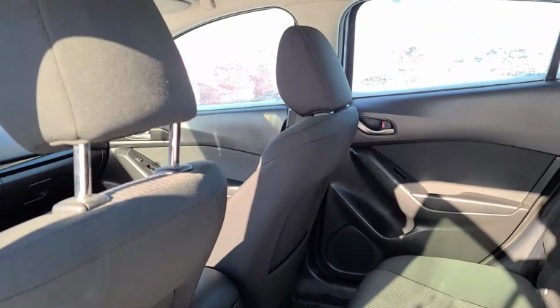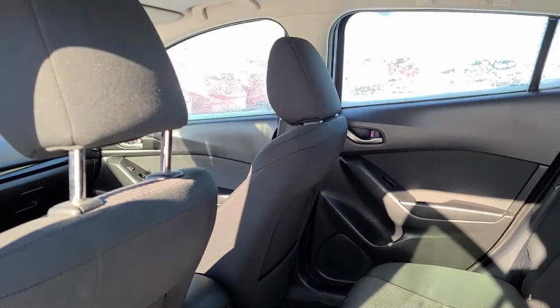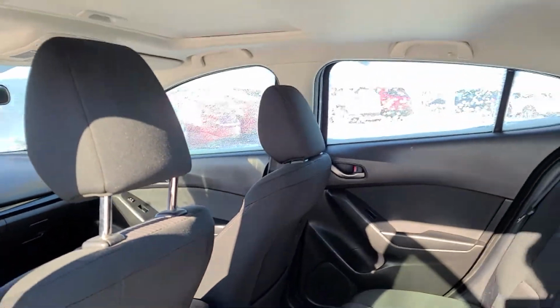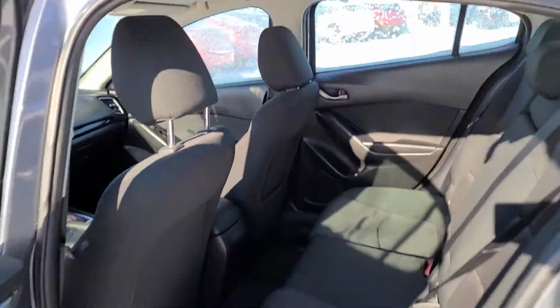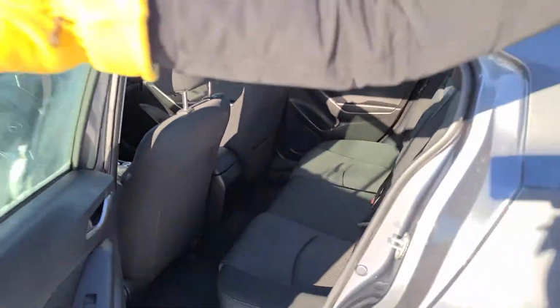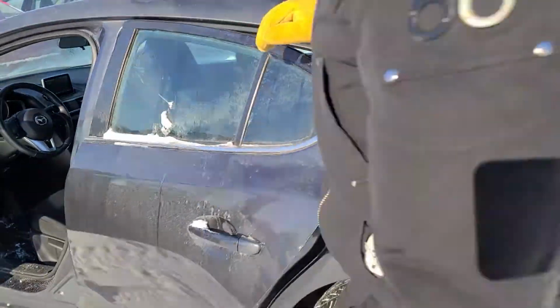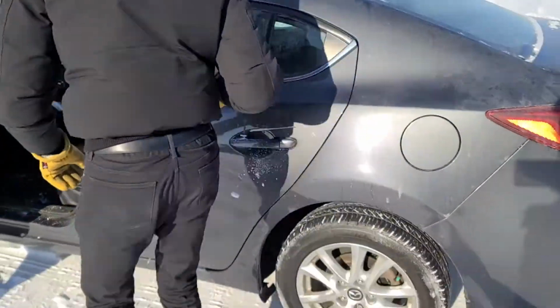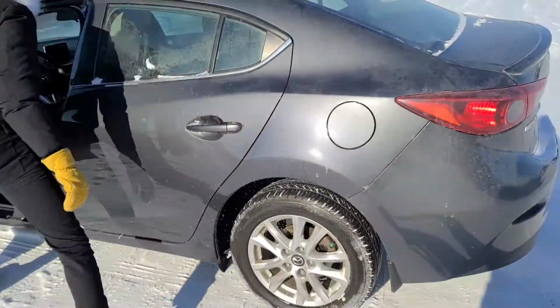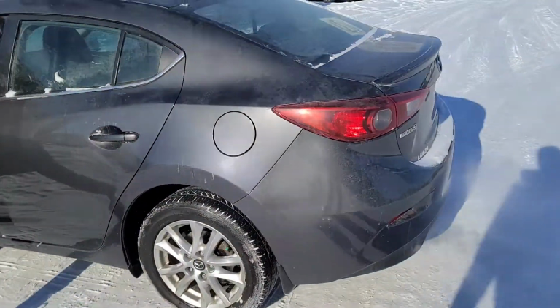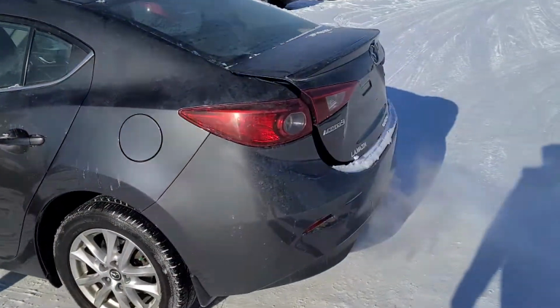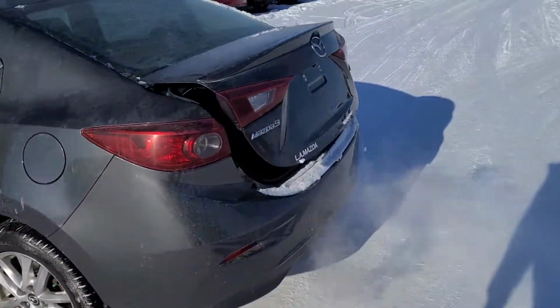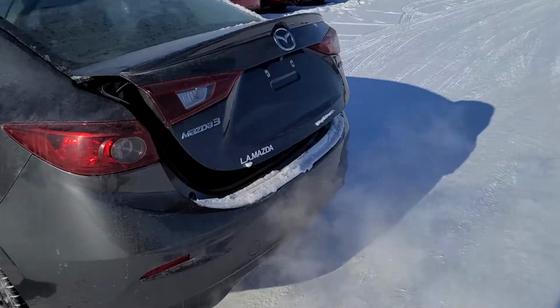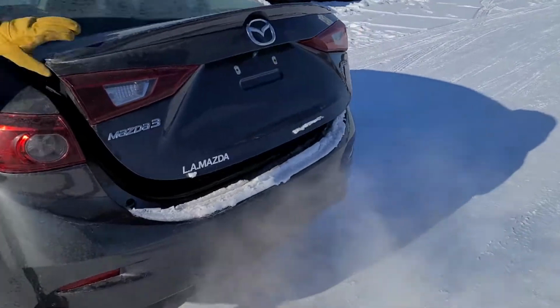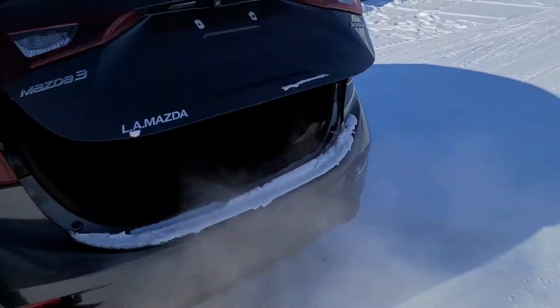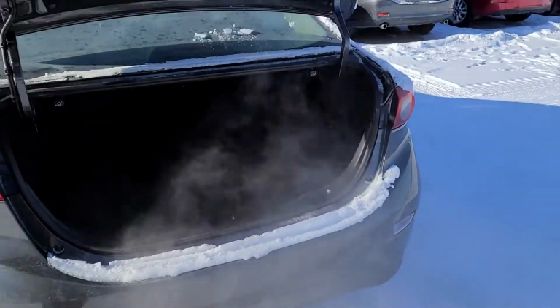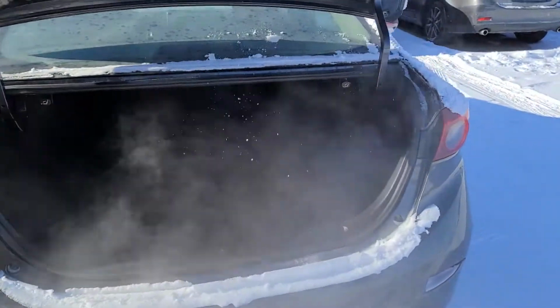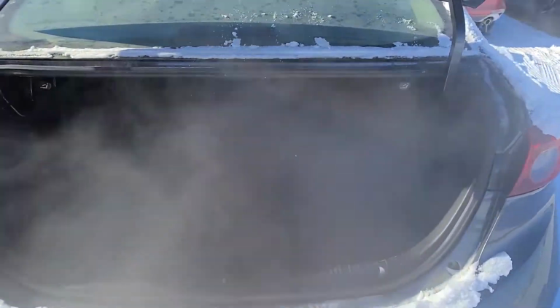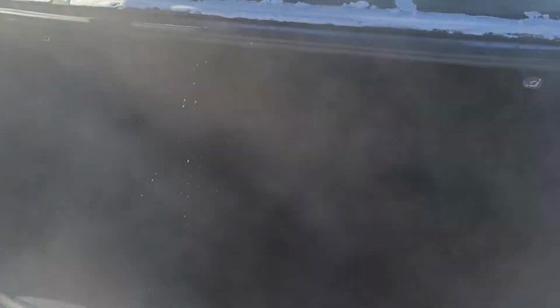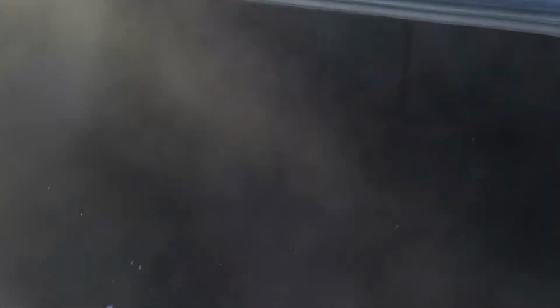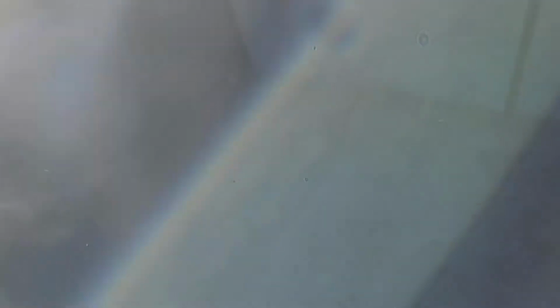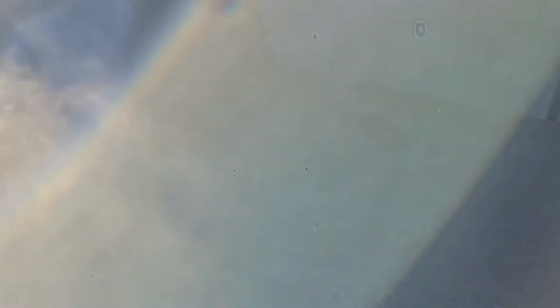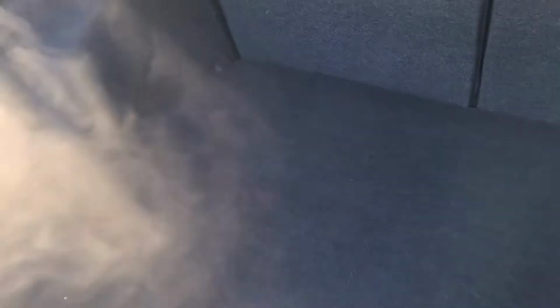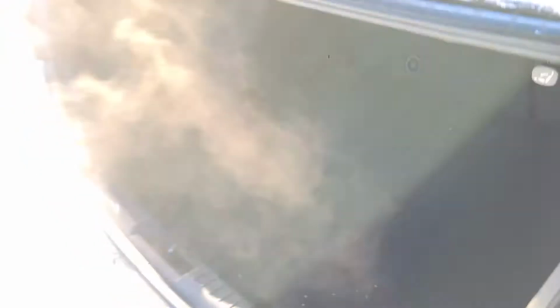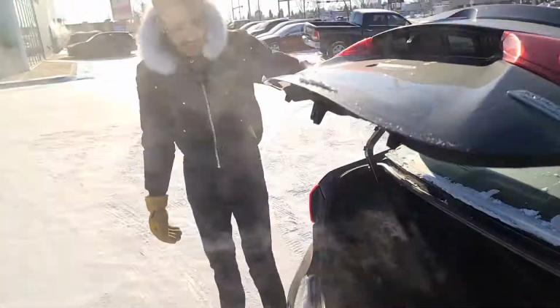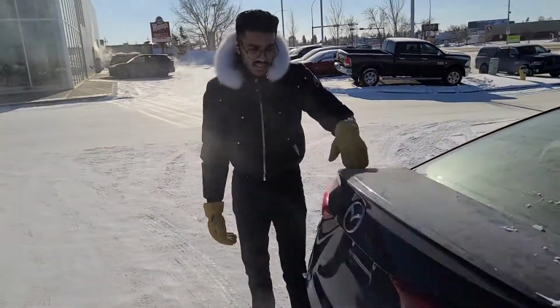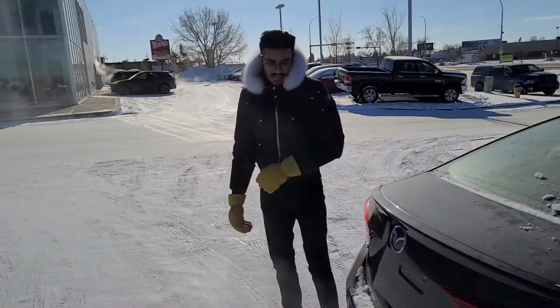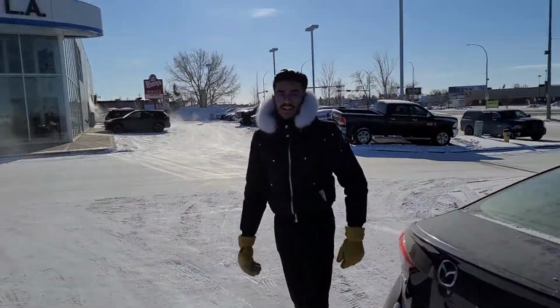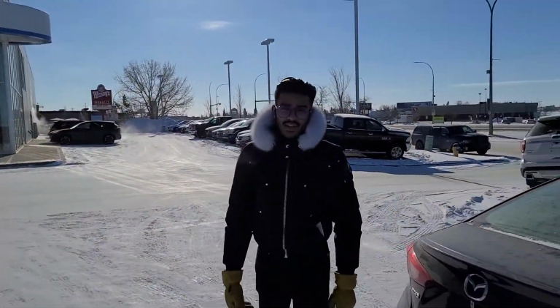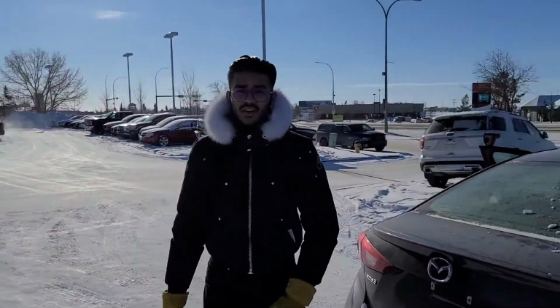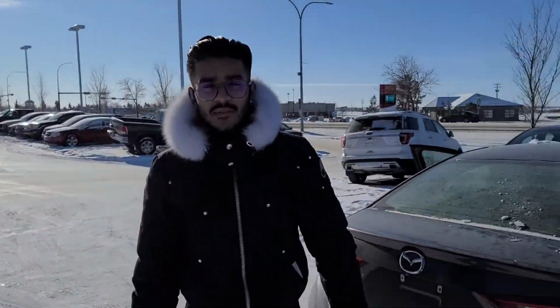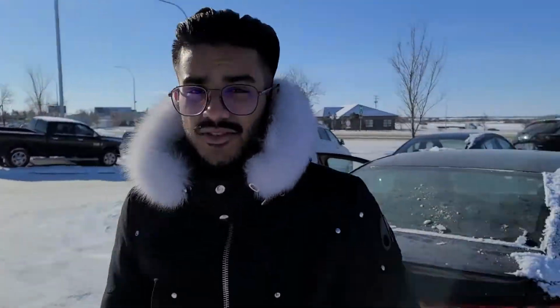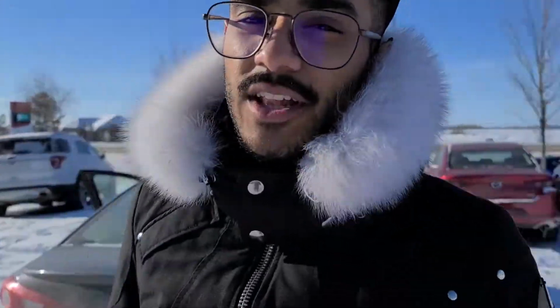Let me show you — boom, tons of space, a lot of space there. That's the 2015 Mazda 3 for you.